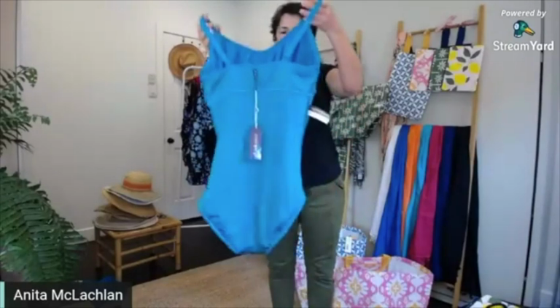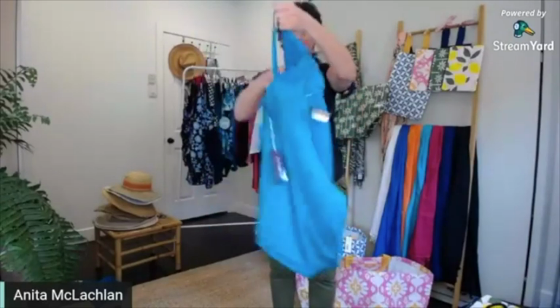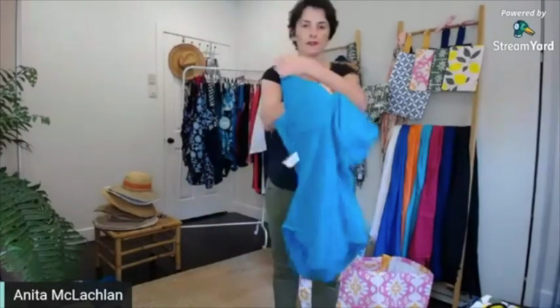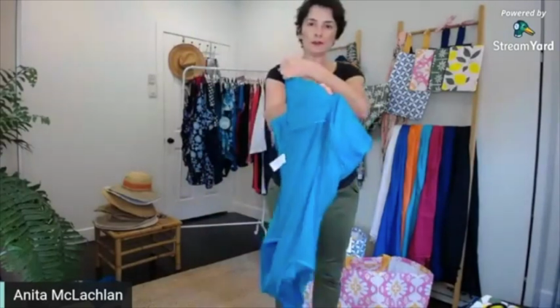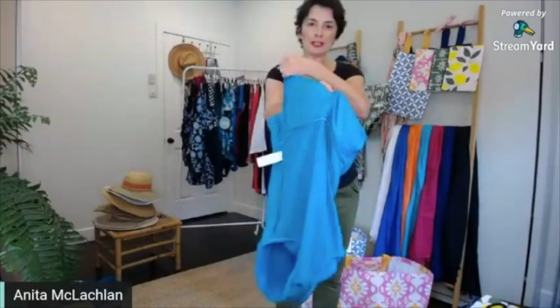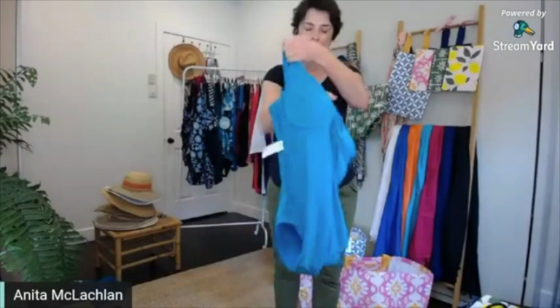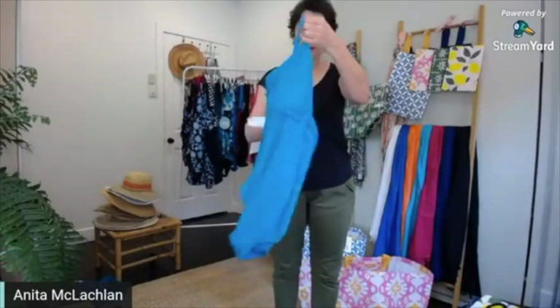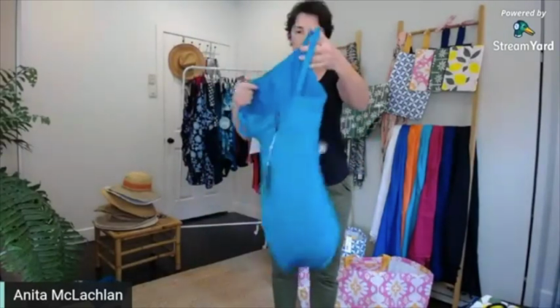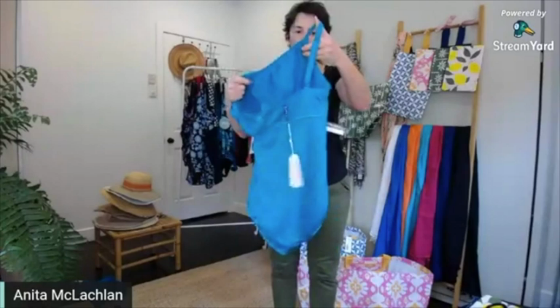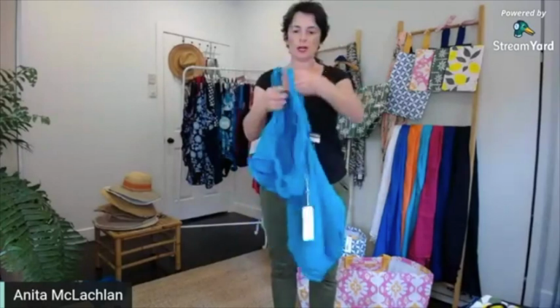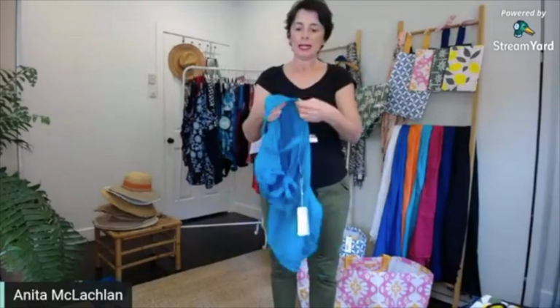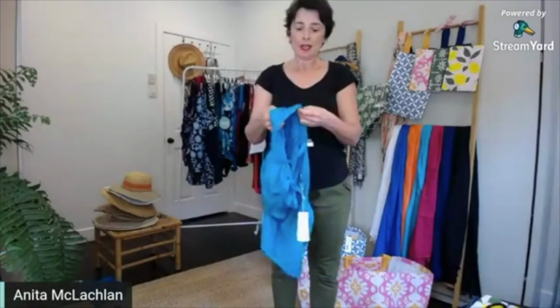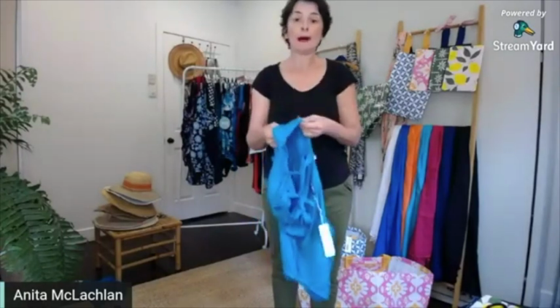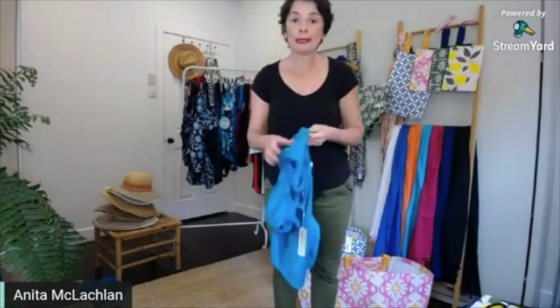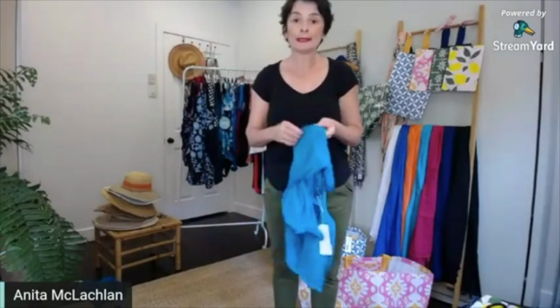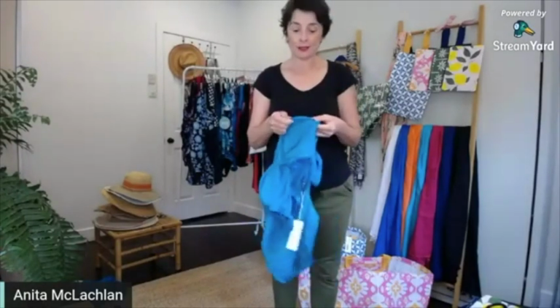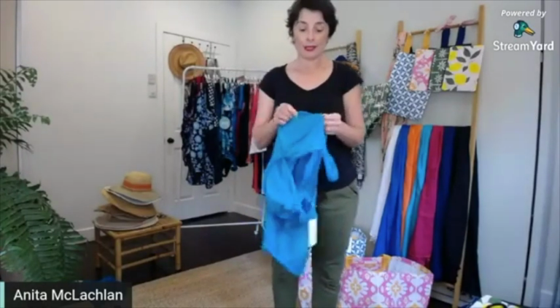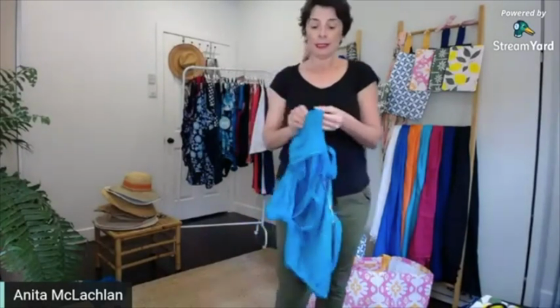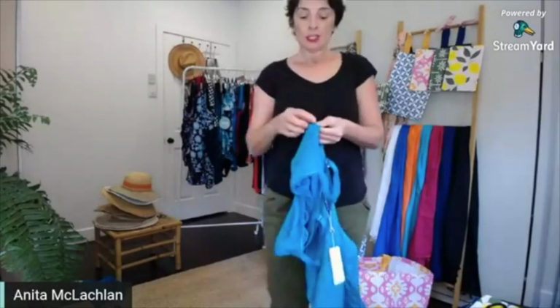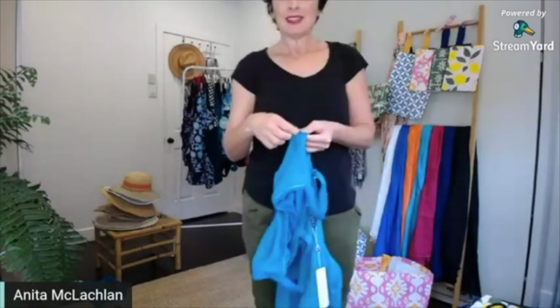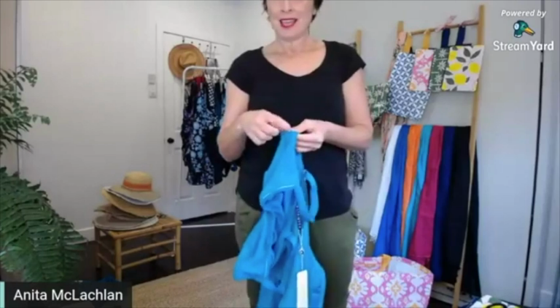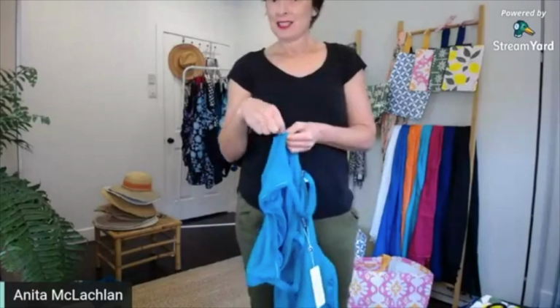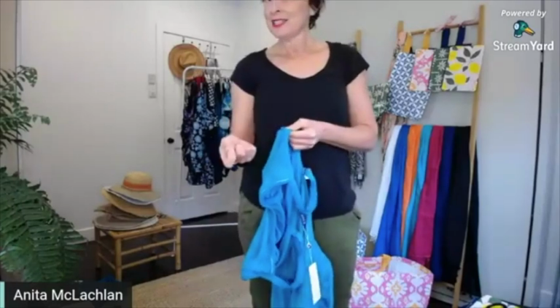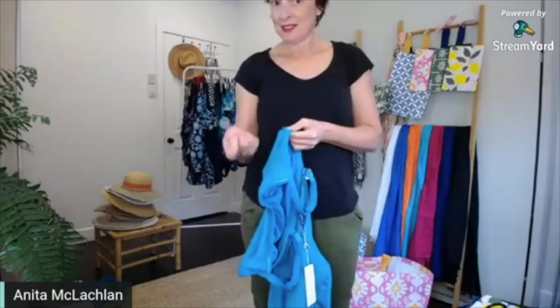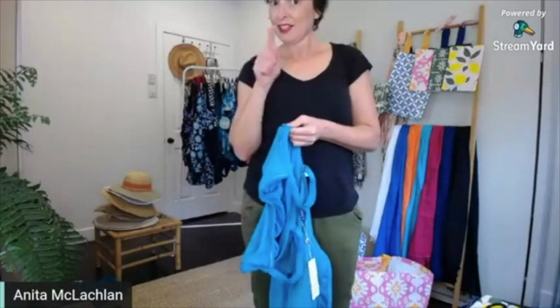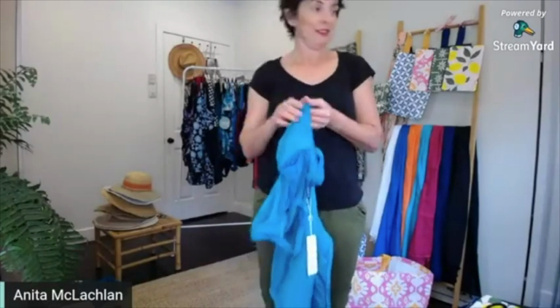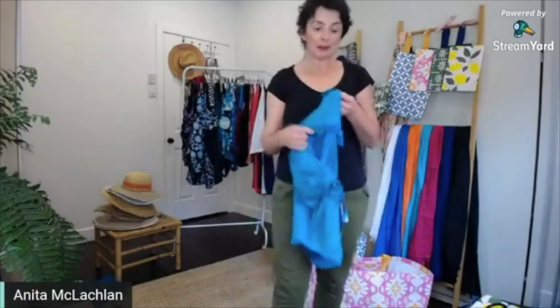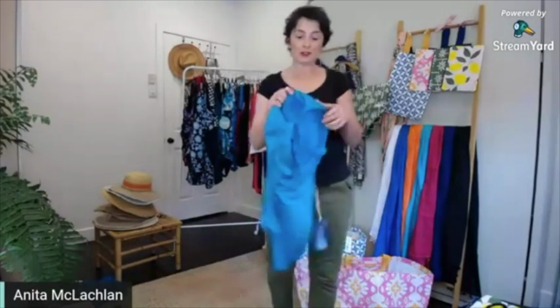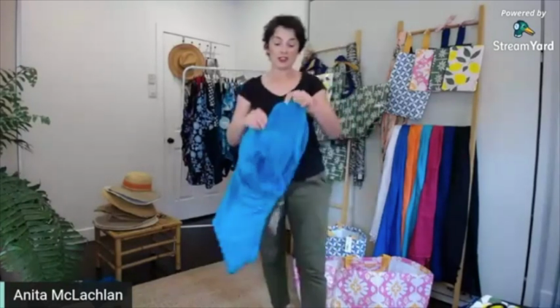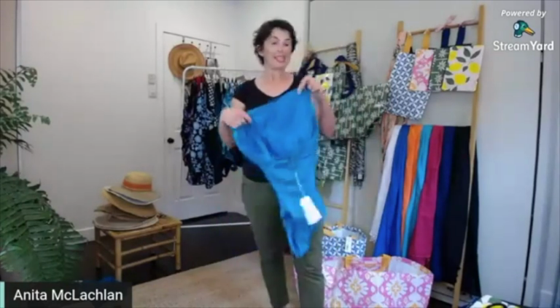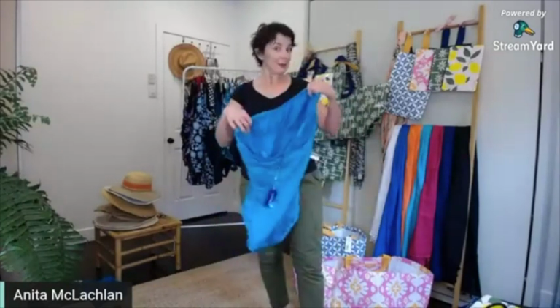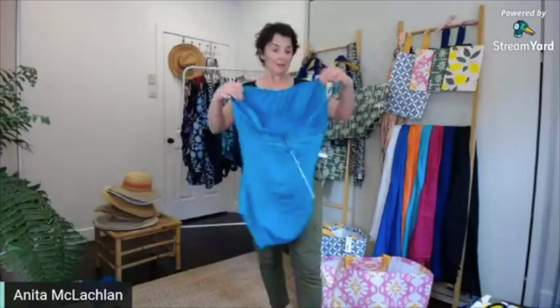There's underwire at the front for a bit of extra support for those who like an underwire. And if you're like my mum and can't stand the underwire, she just snips it there and slides it out. Some of you might not want to do that, but it has been done before.